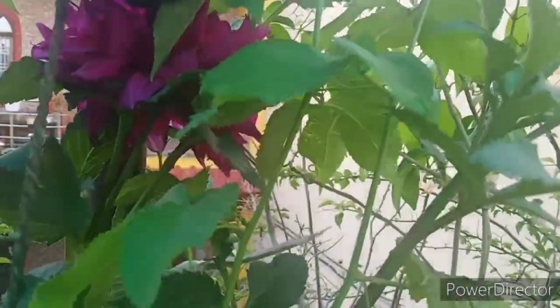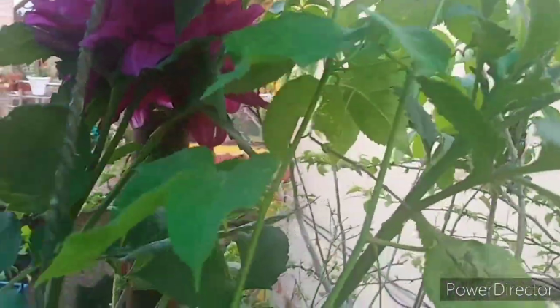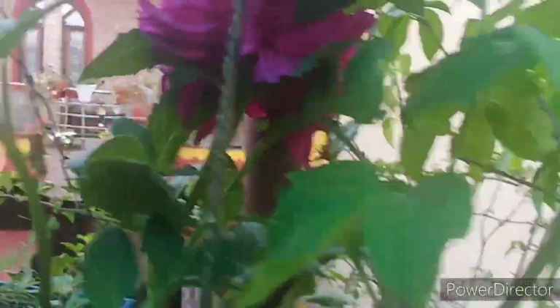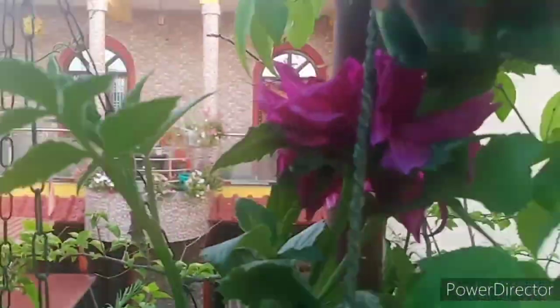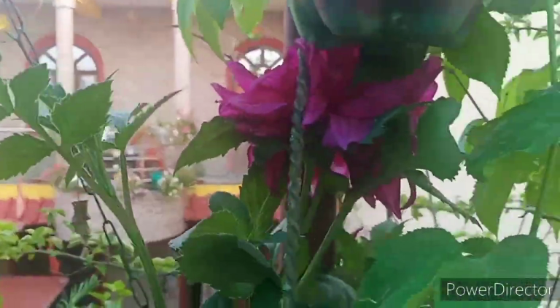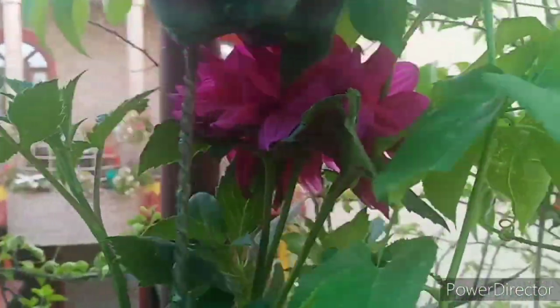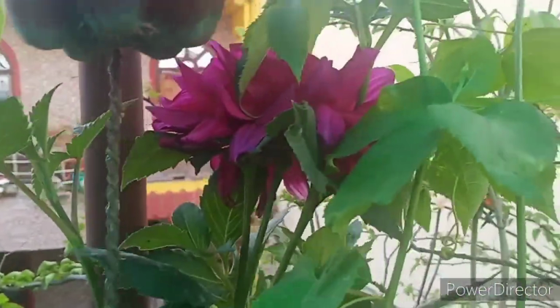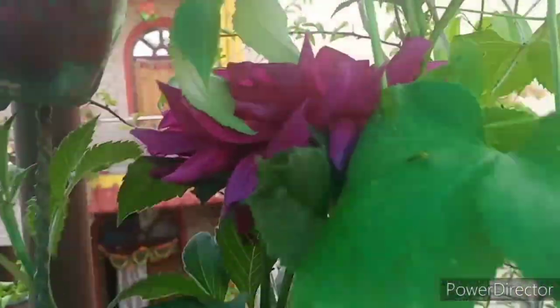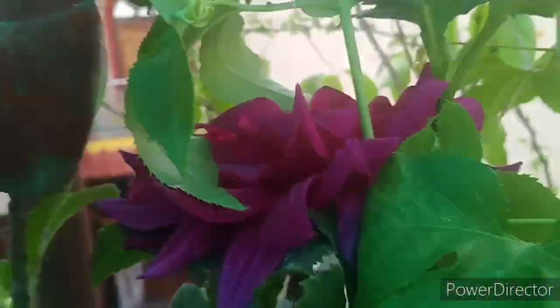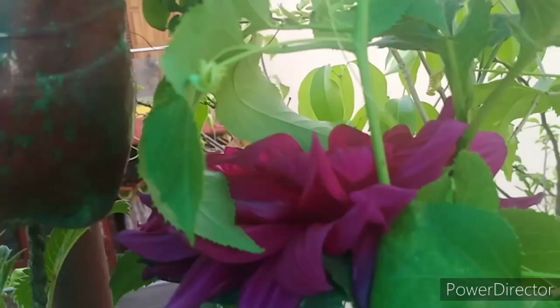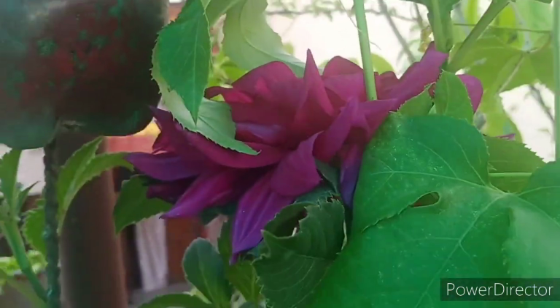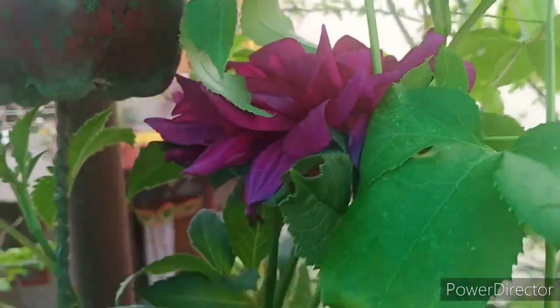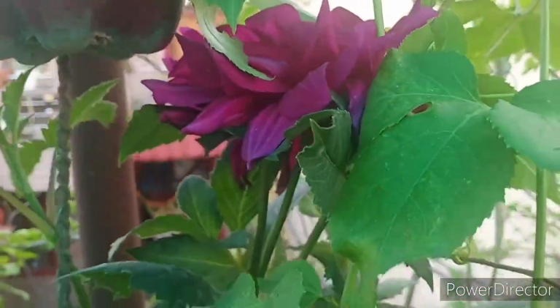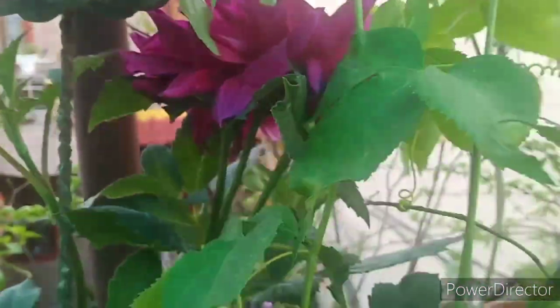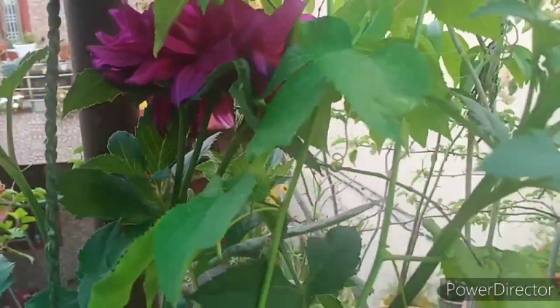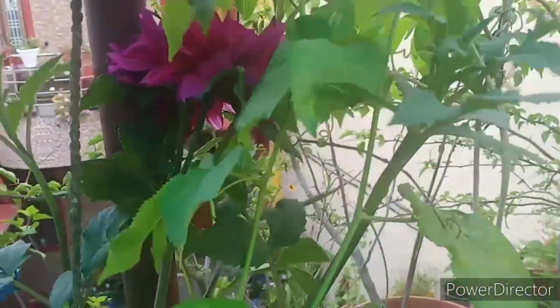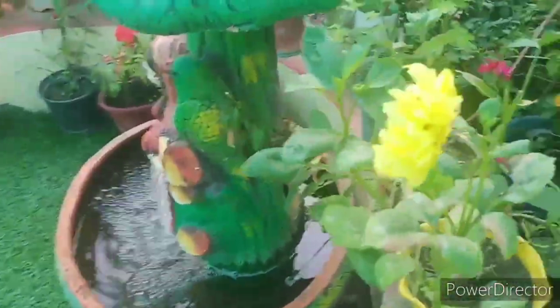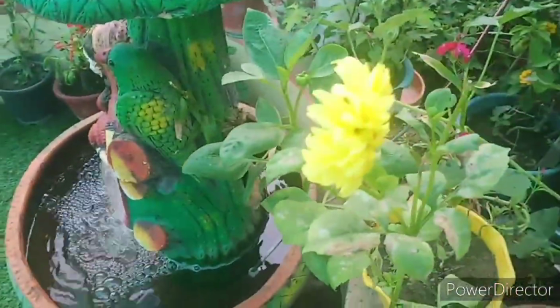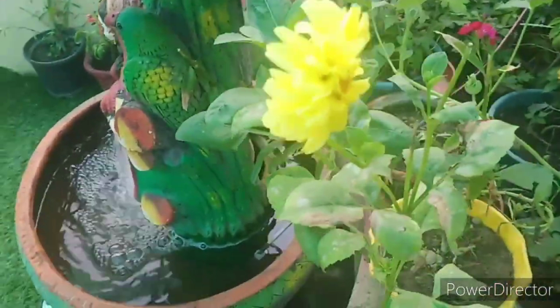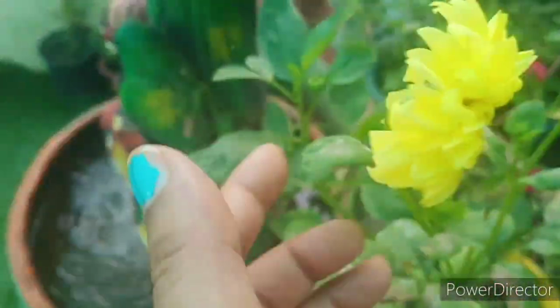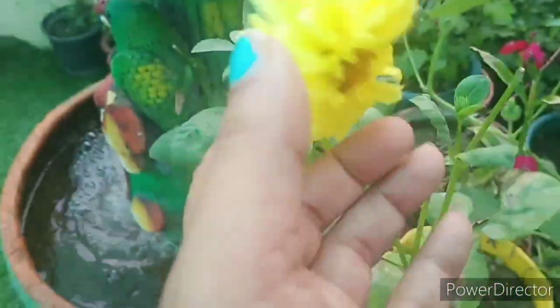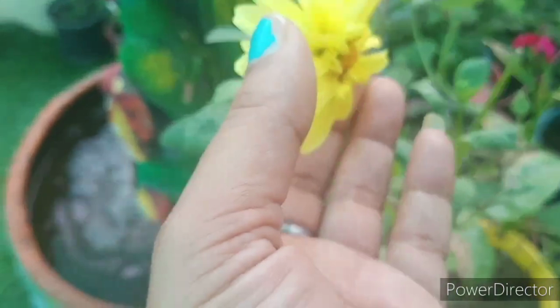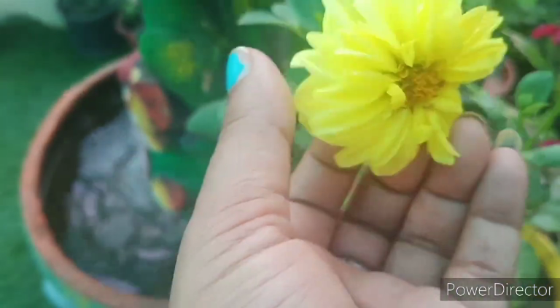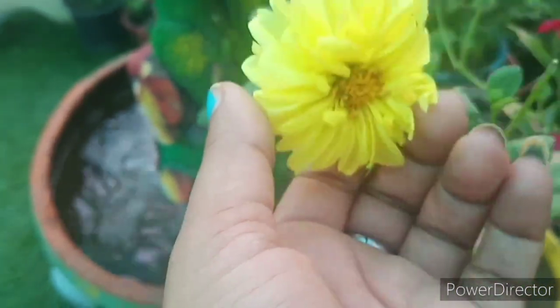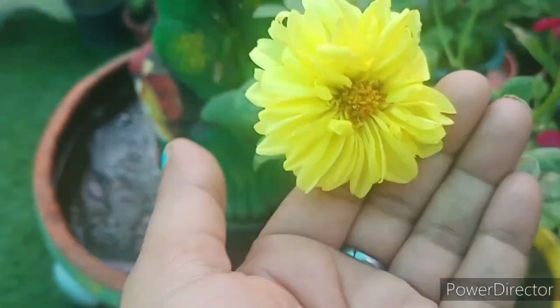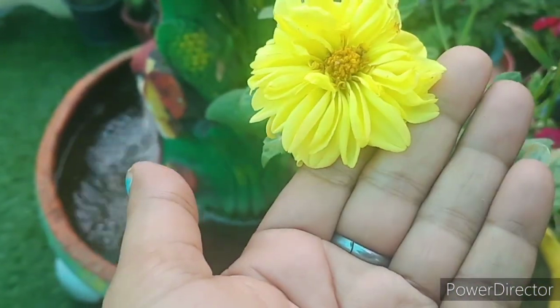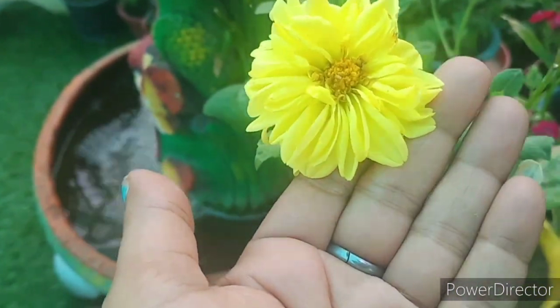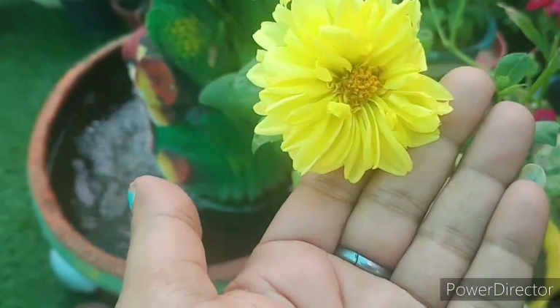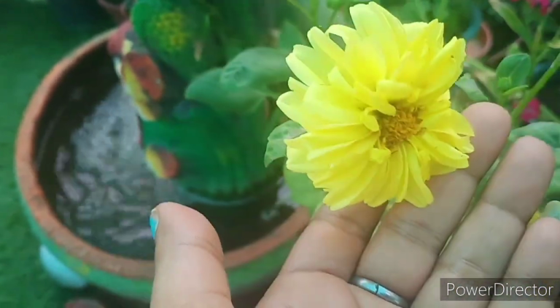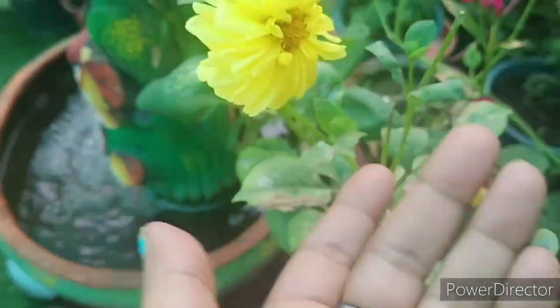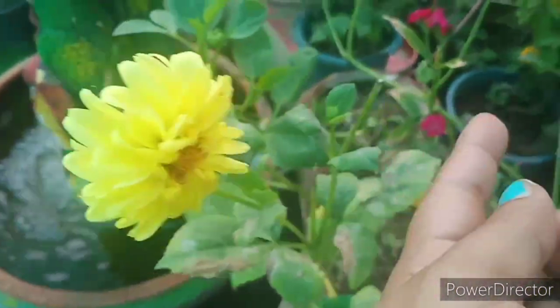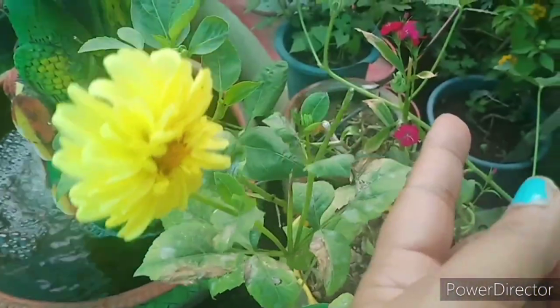I want to show you, but this is a very big flower. This is my small dahlia. This is also blooming.